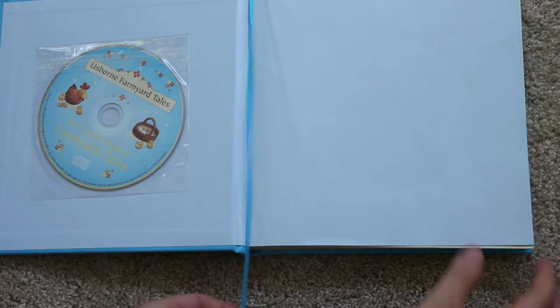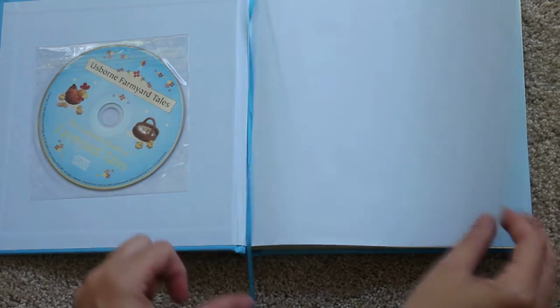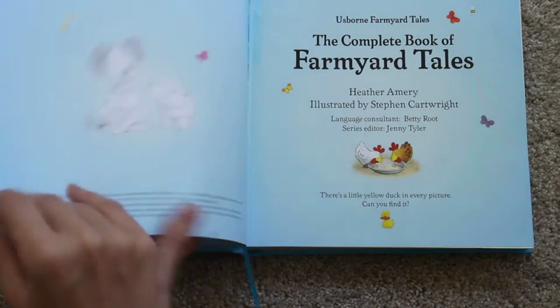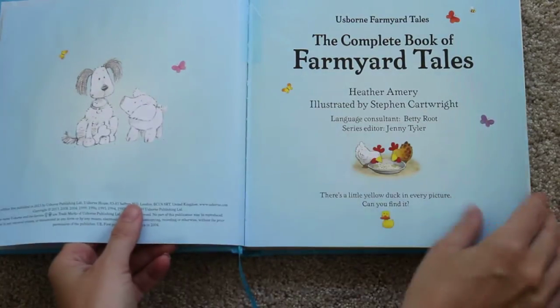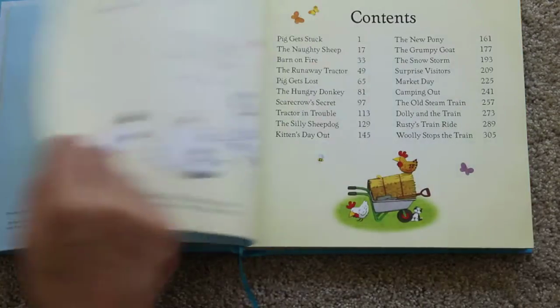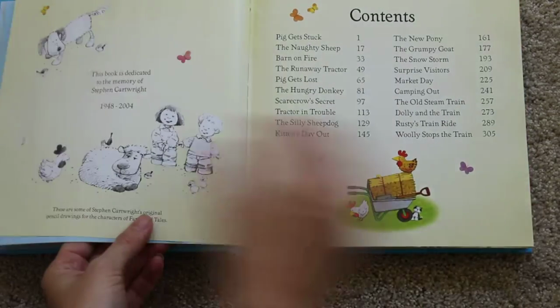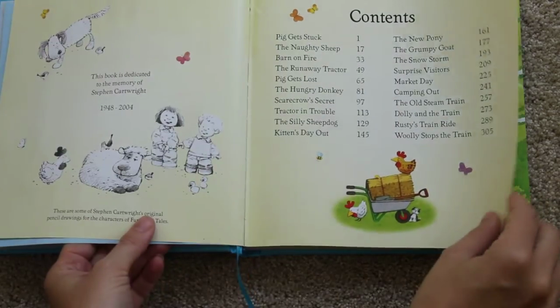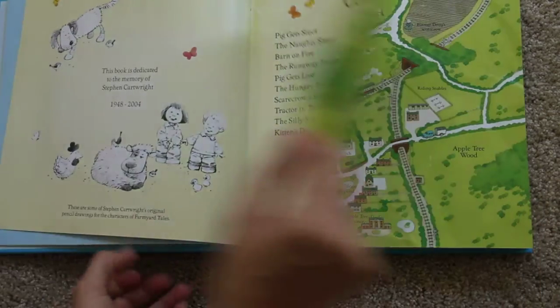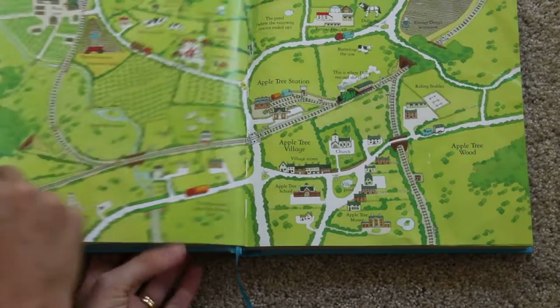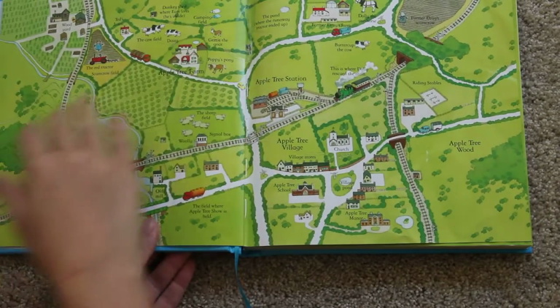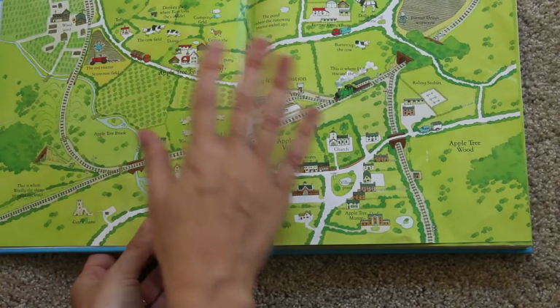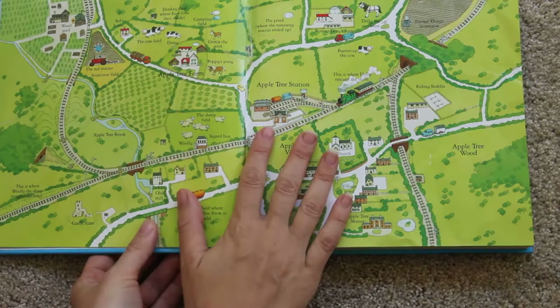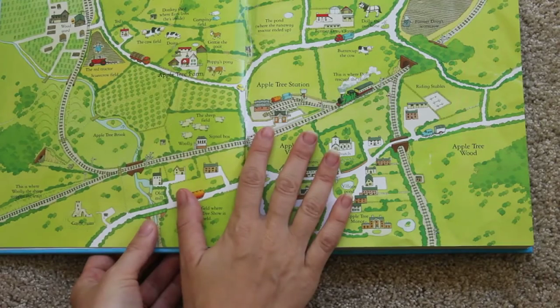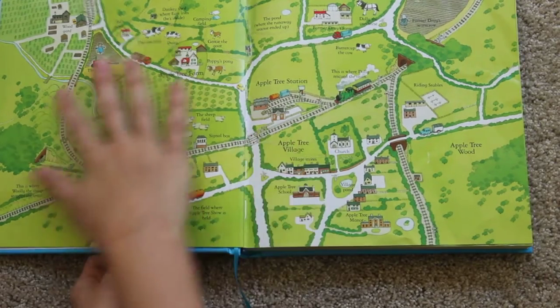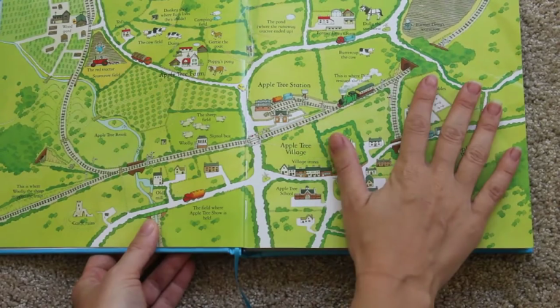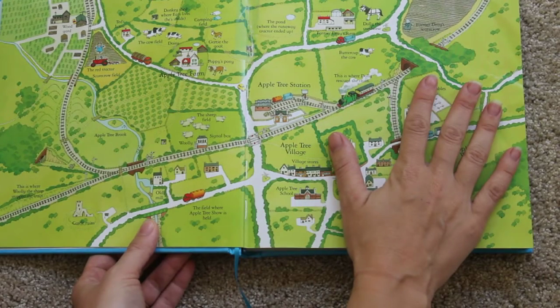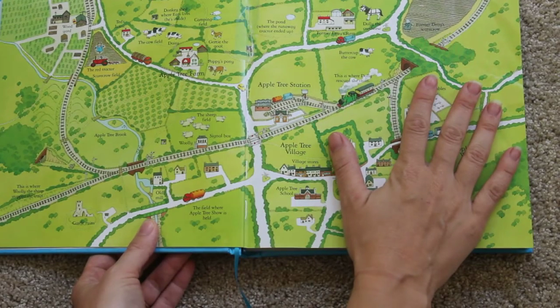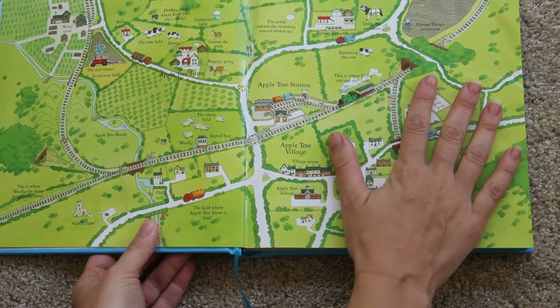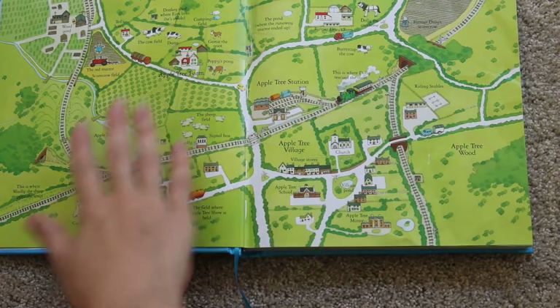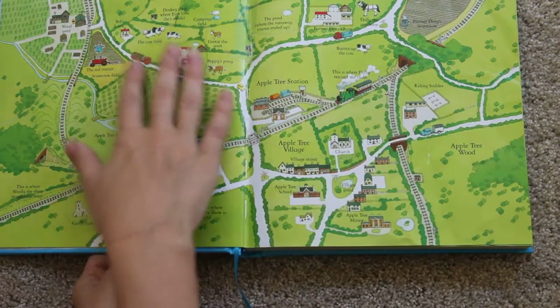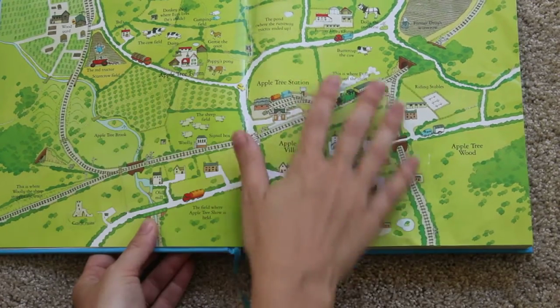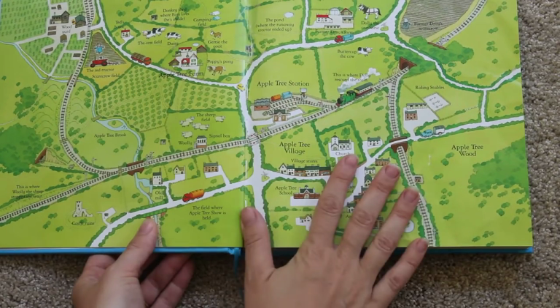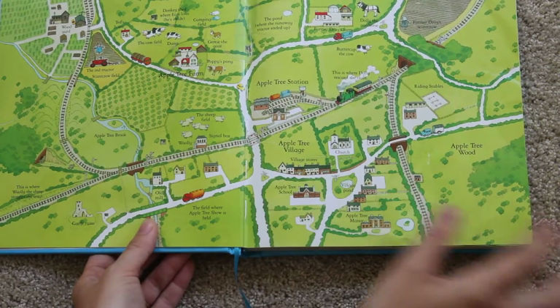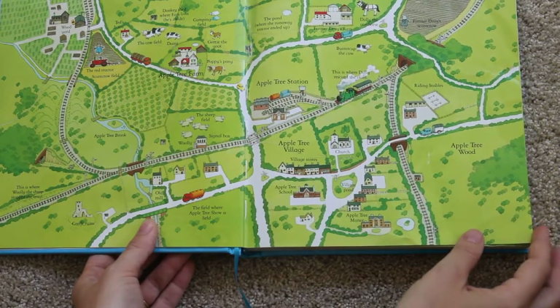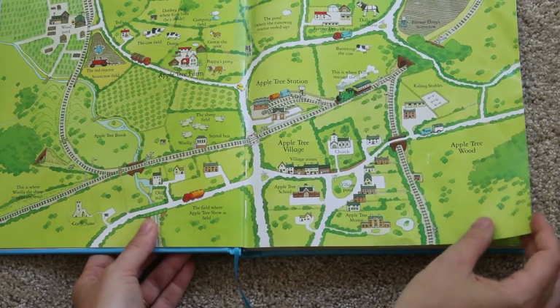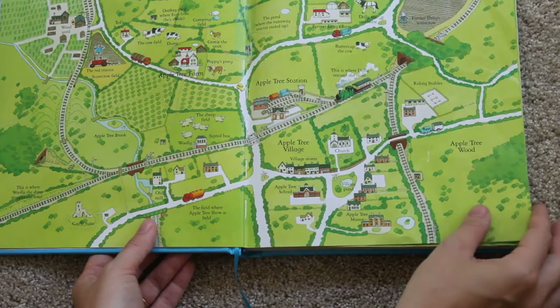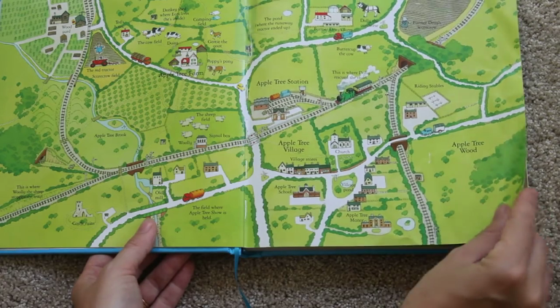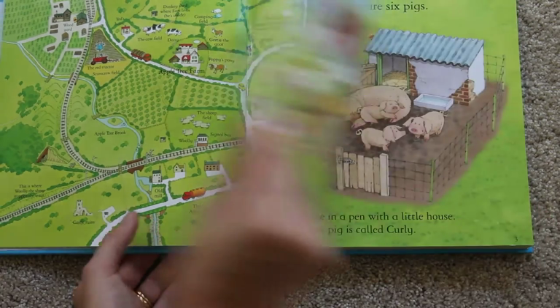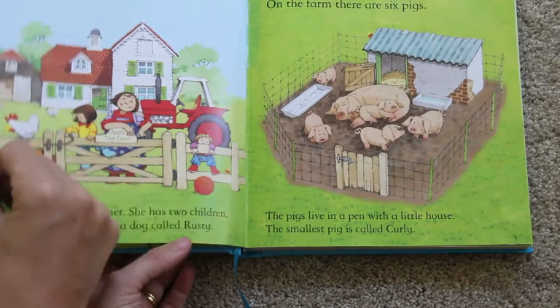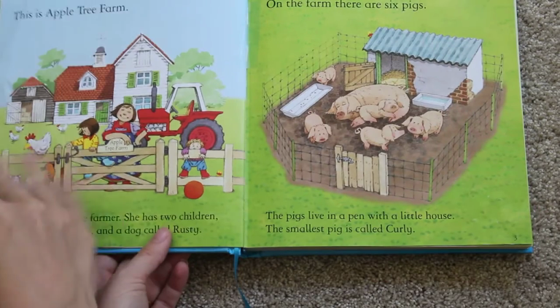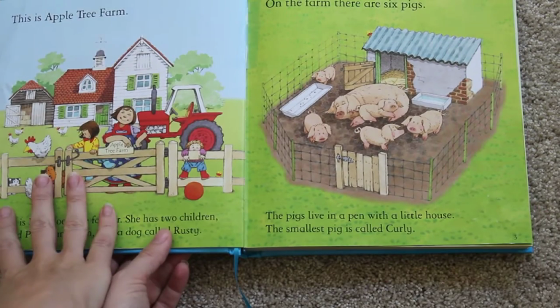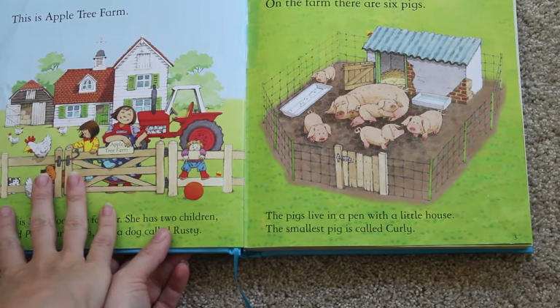It has a bookmark, 20 different stories, and what's really cool is it has this map in here. This map shows all the different places that the stories take place, and here's the first story.